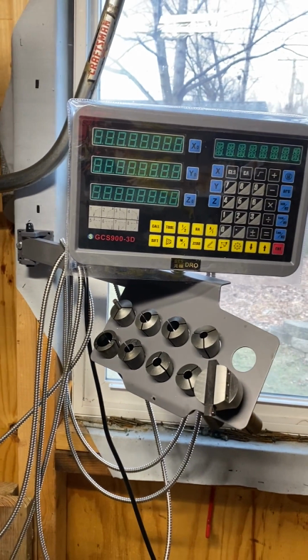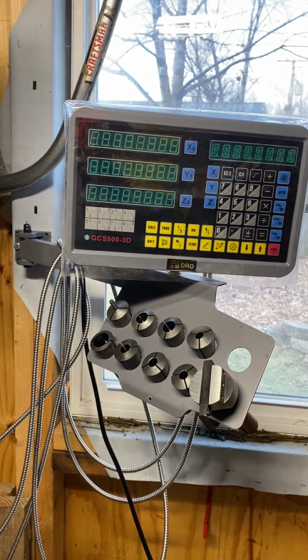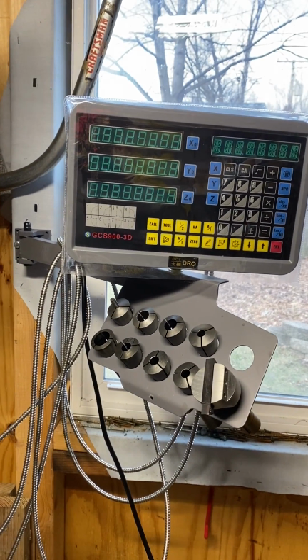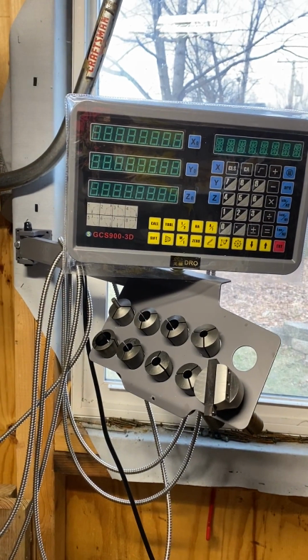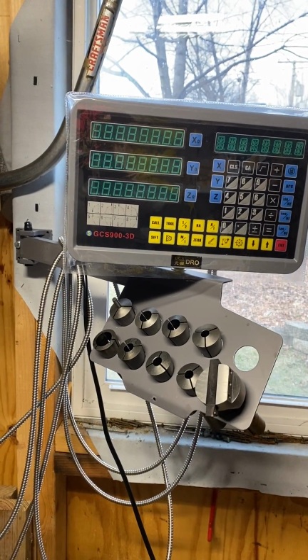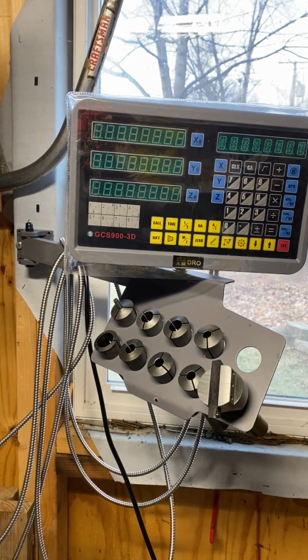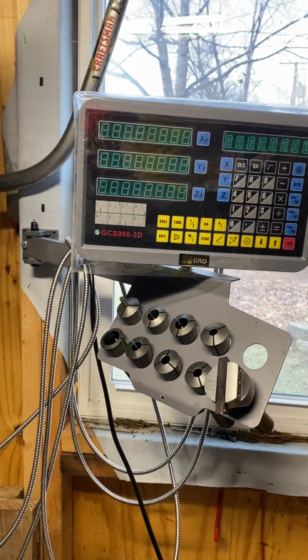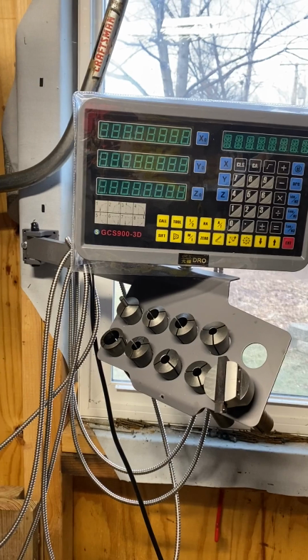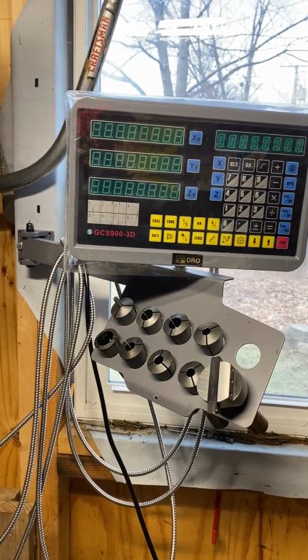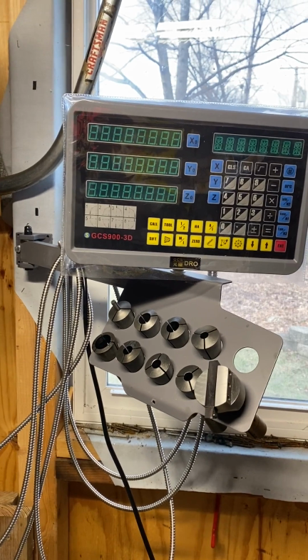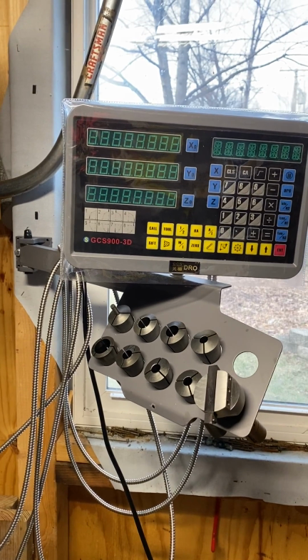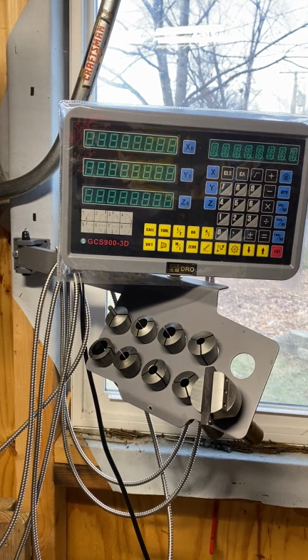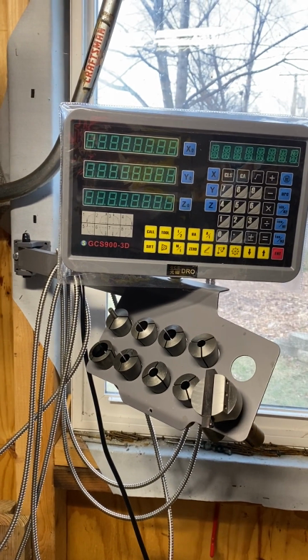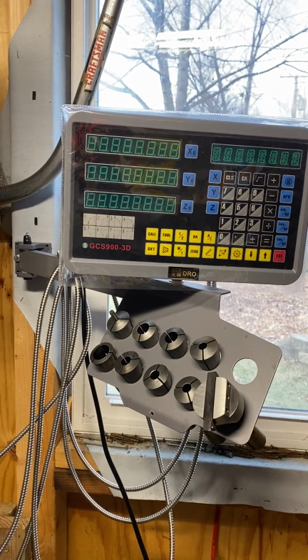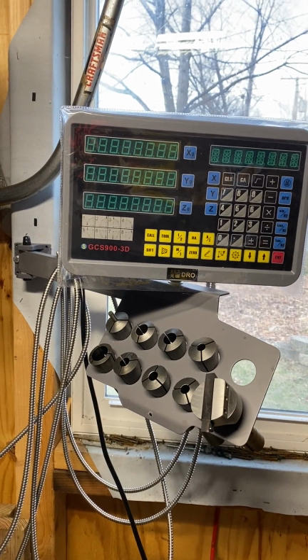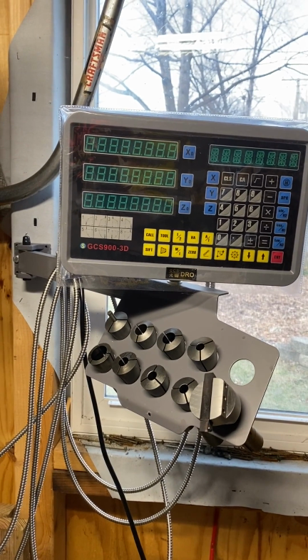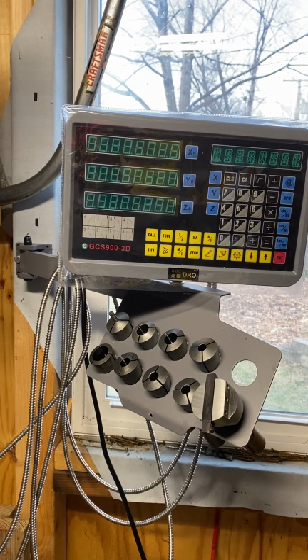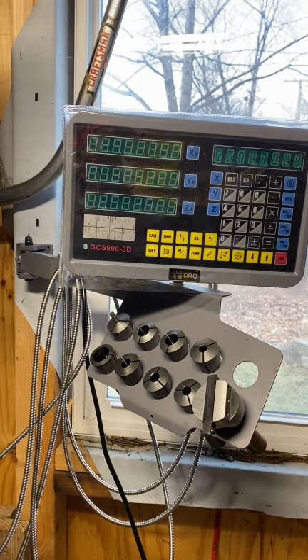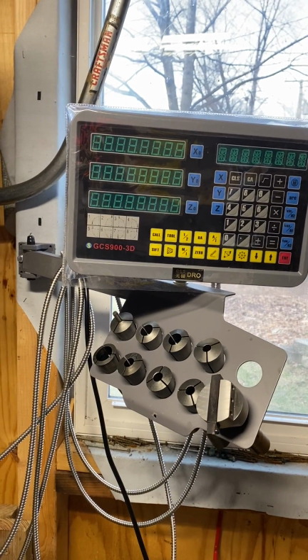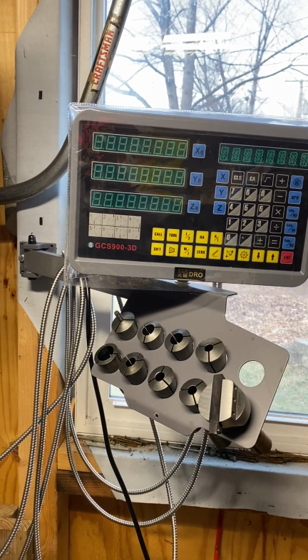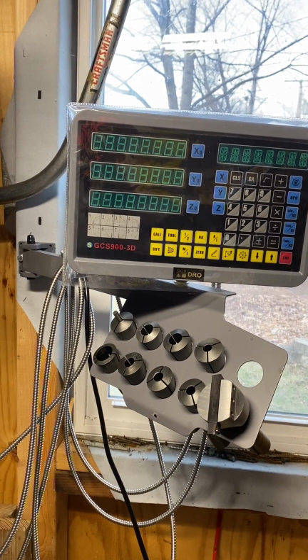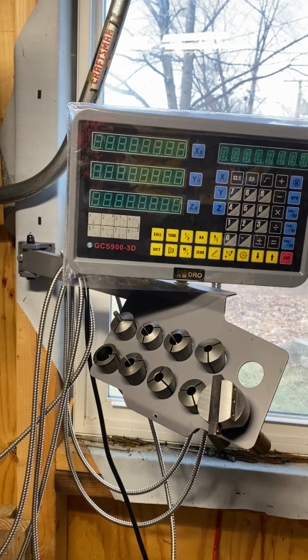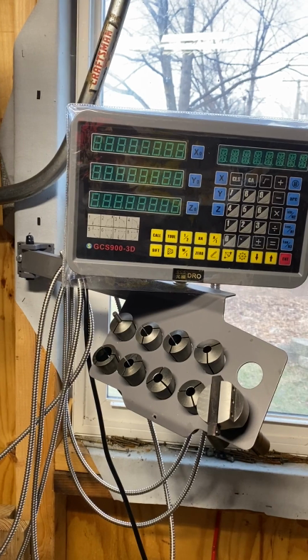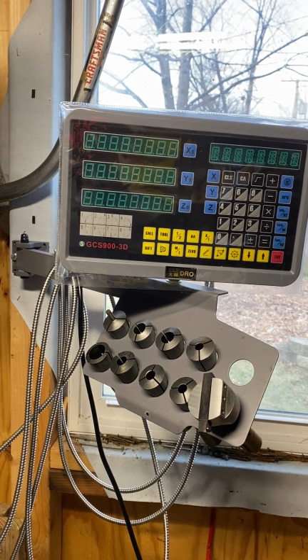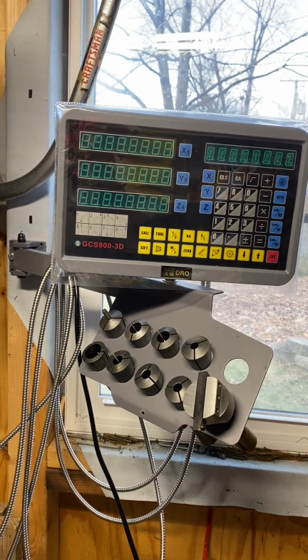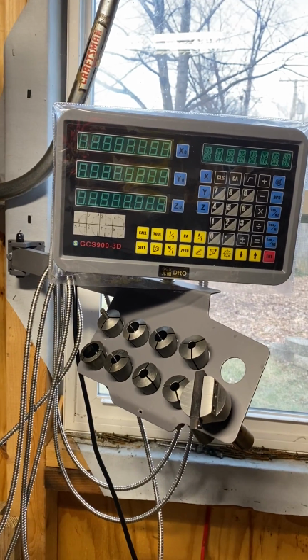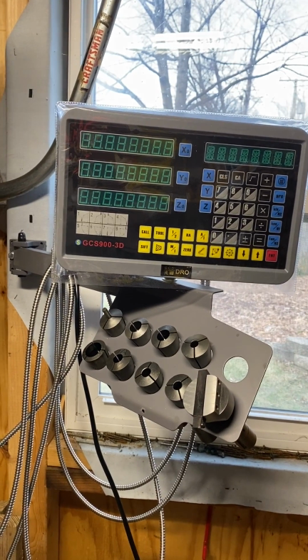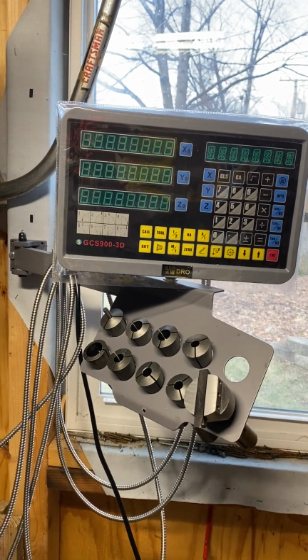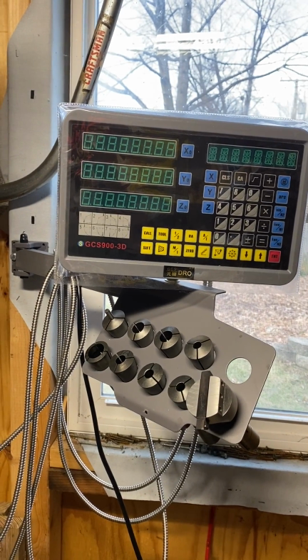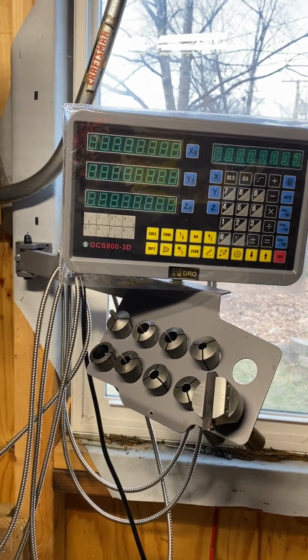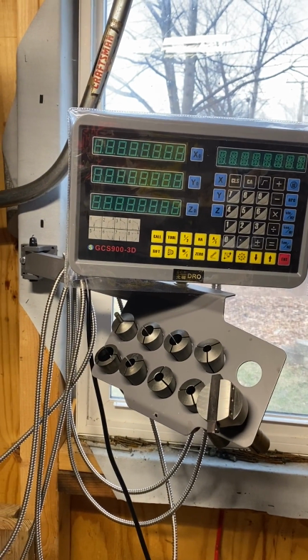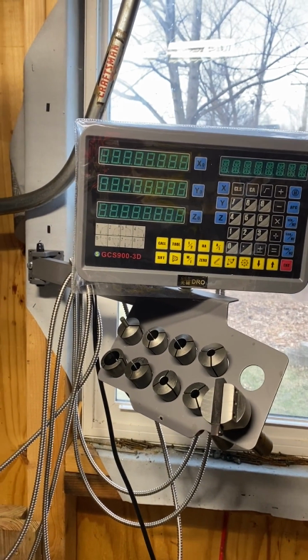Here's the DRO head. I chose to mount it against a wall rather than trying to stick it to the column. It just seemed easier and gets it out of the way a little bit.